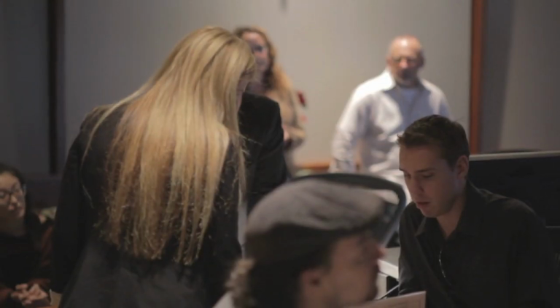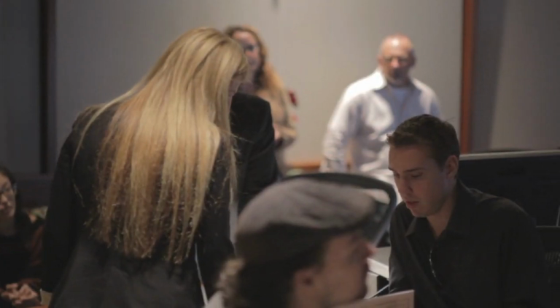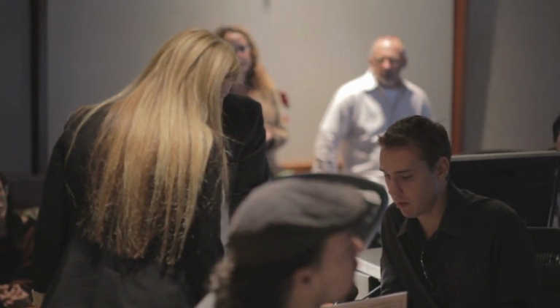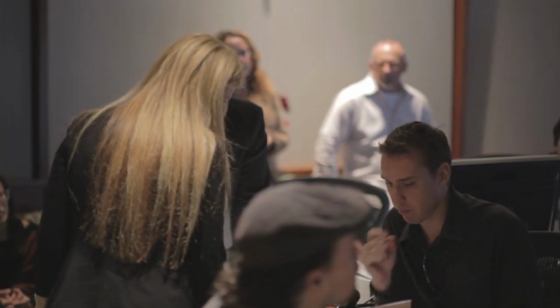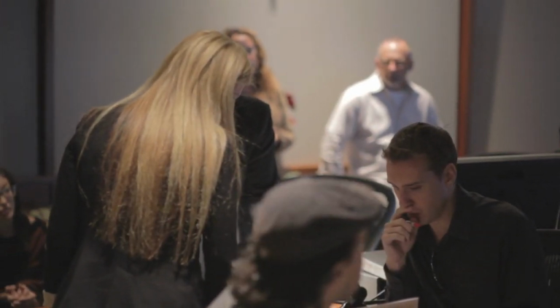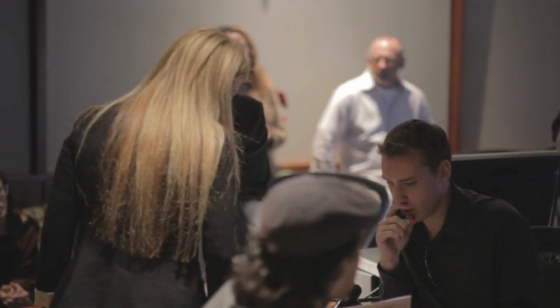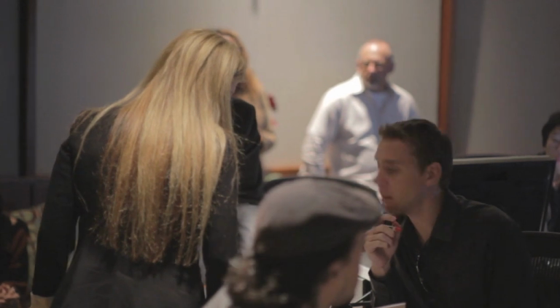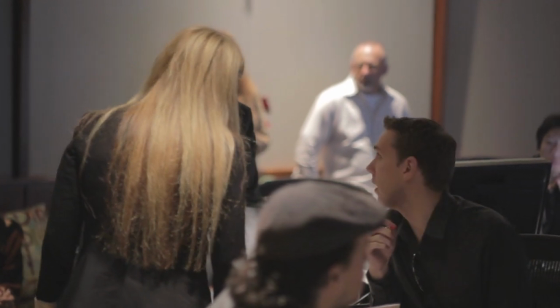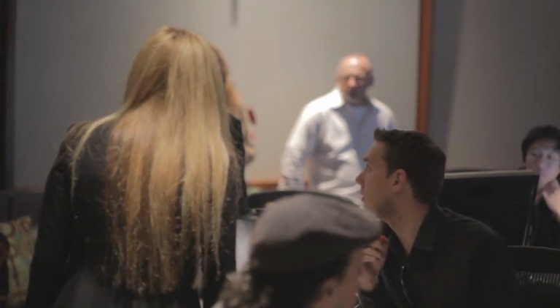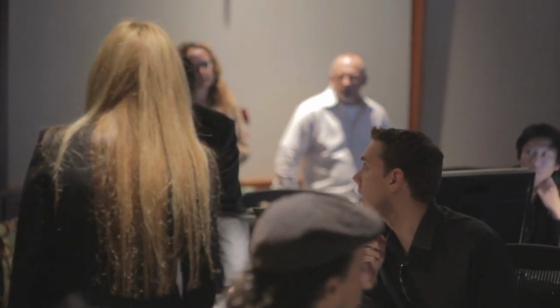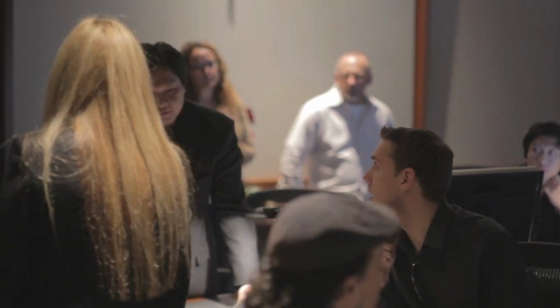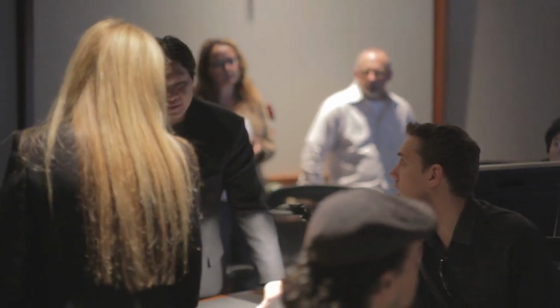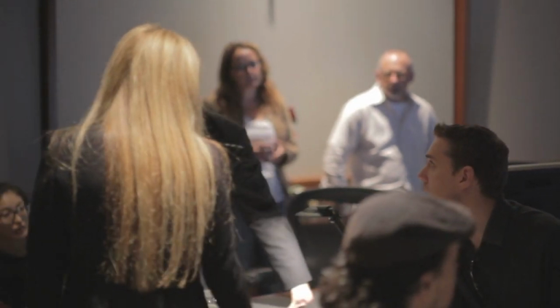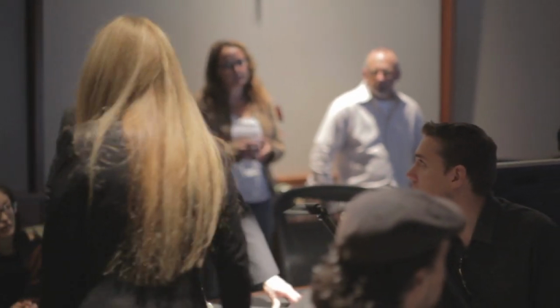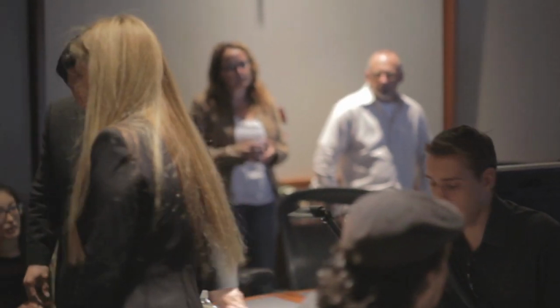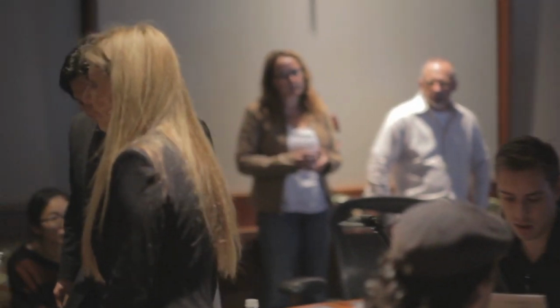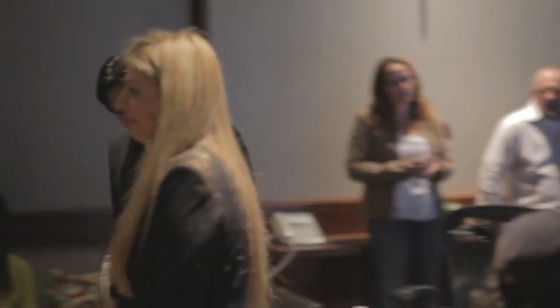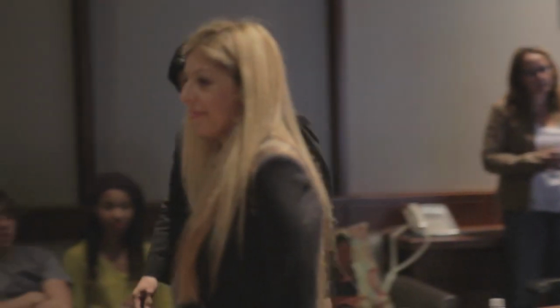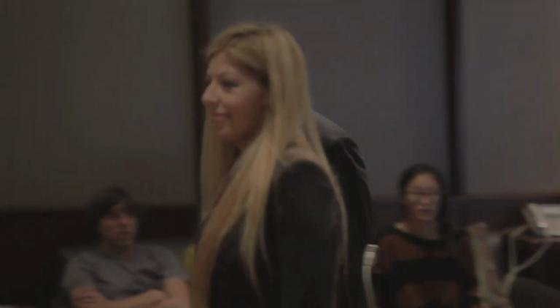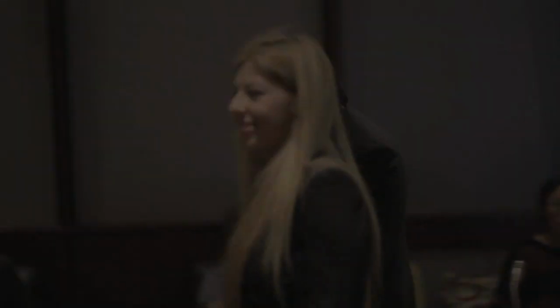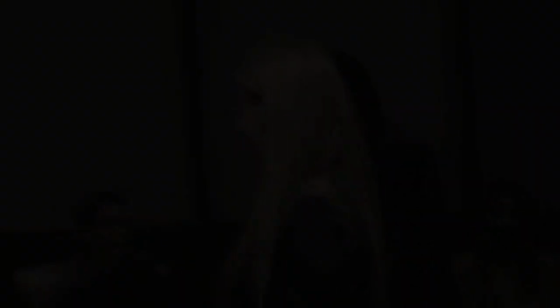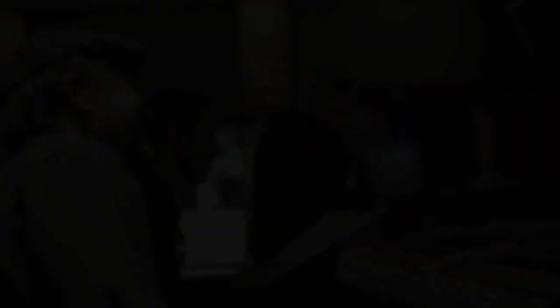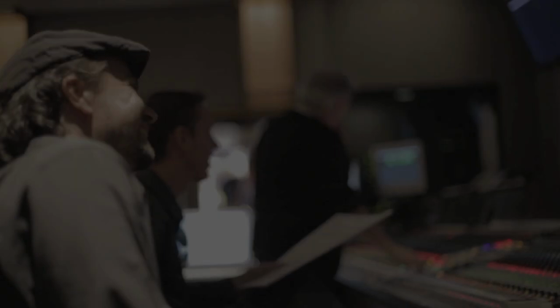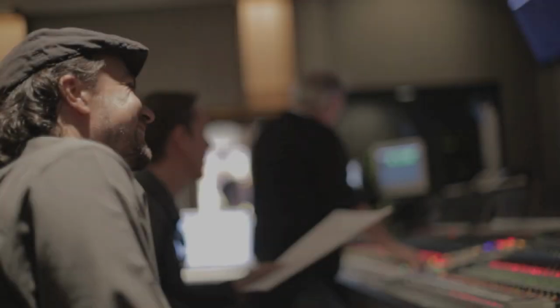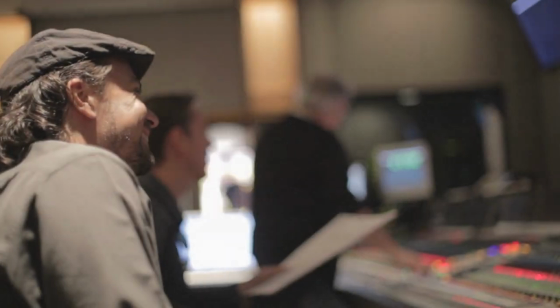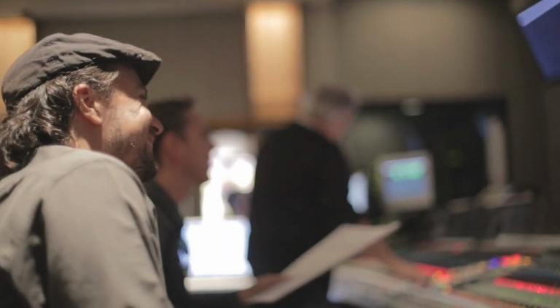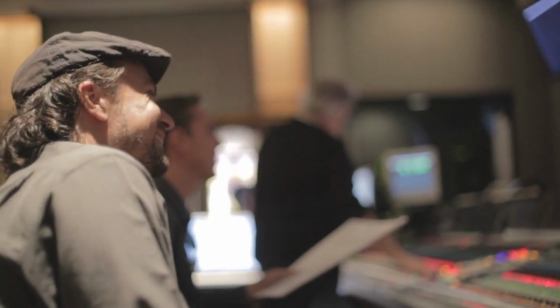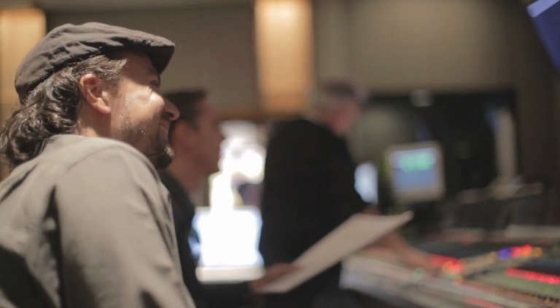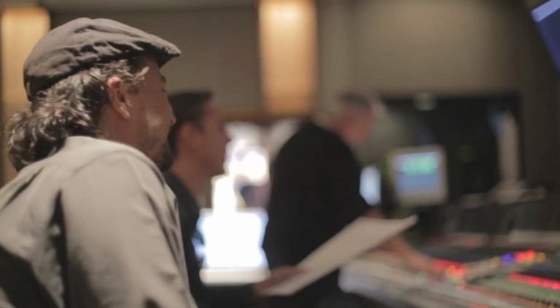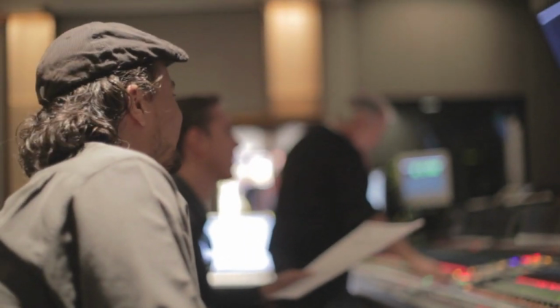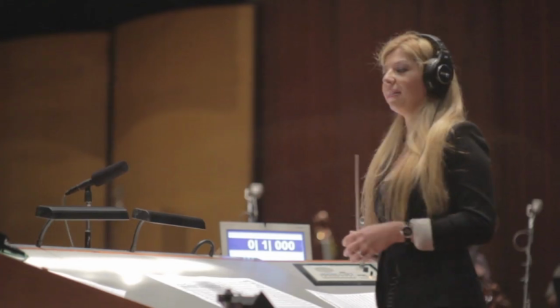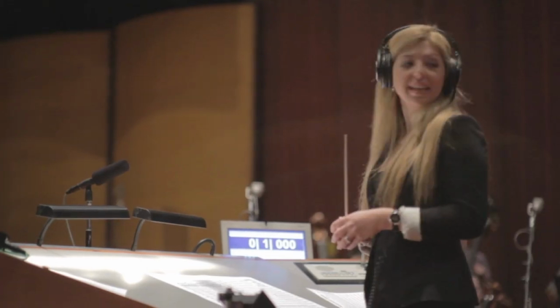Yeah, you can play horn one and two for the first beat of the bar, and then seven. Okay, it gives us a couple minutes. One more time, and then we'll stop. We'll go to the next section. Okay, ready?